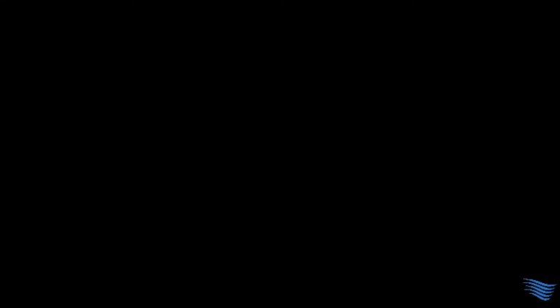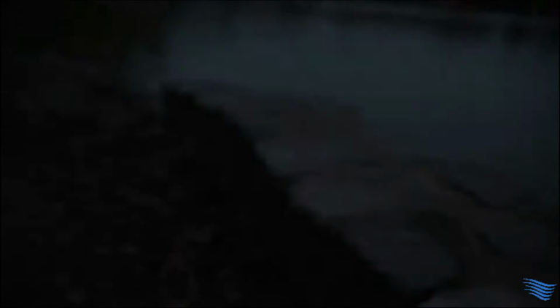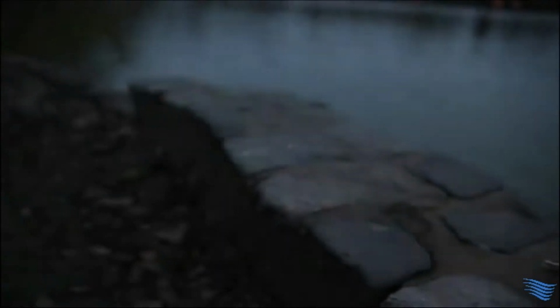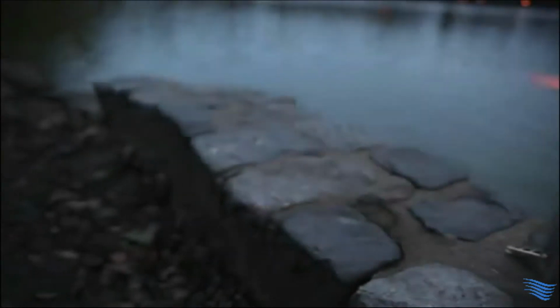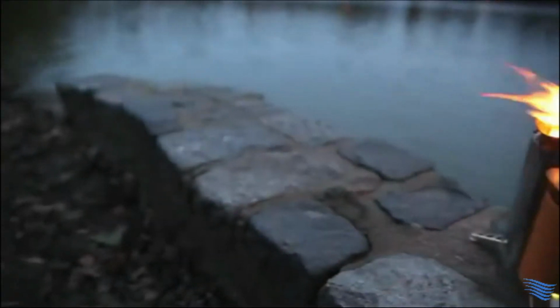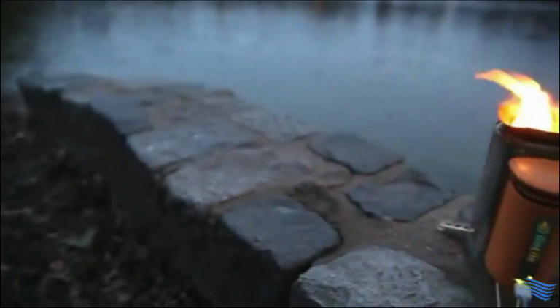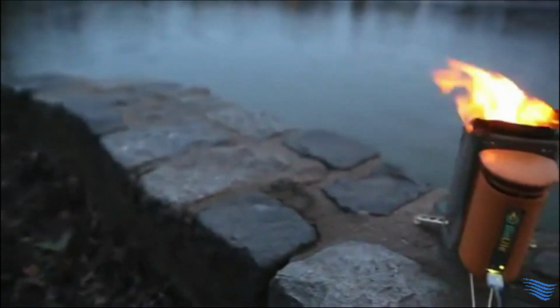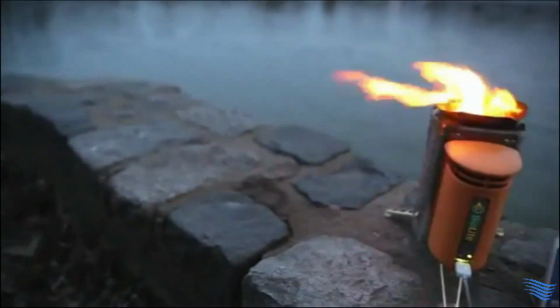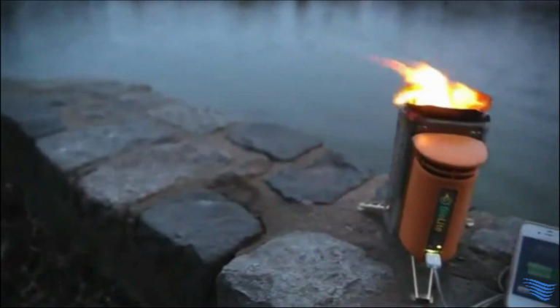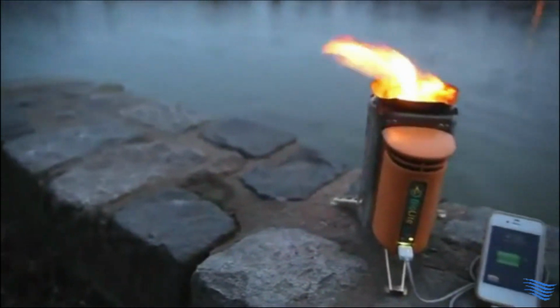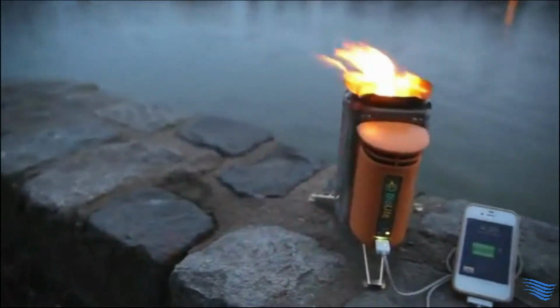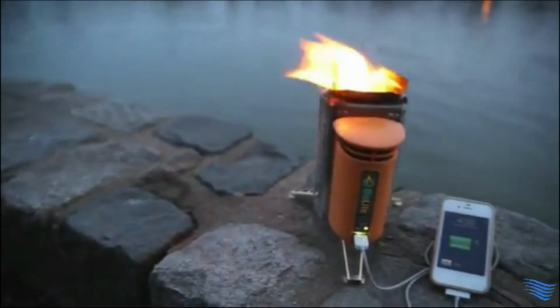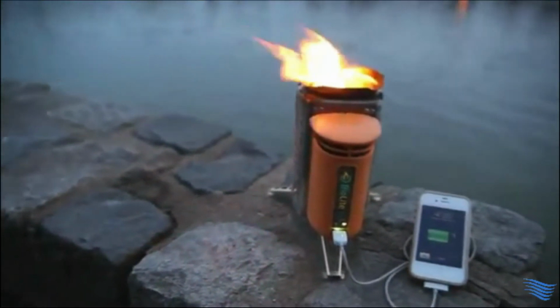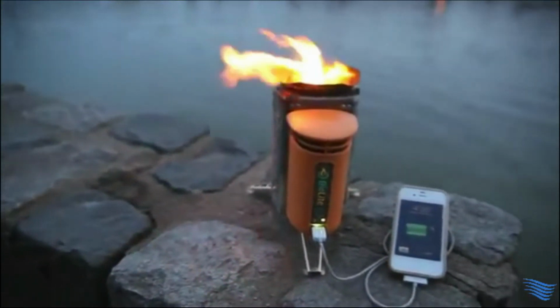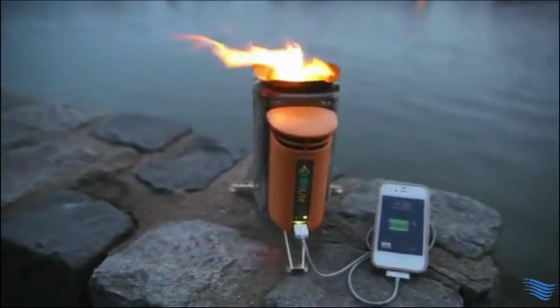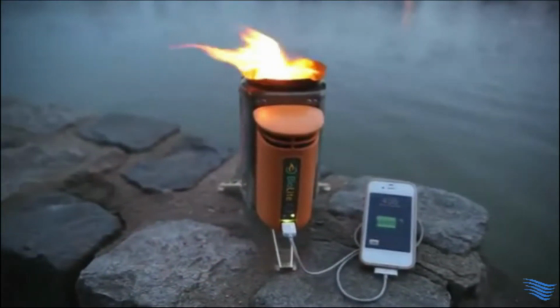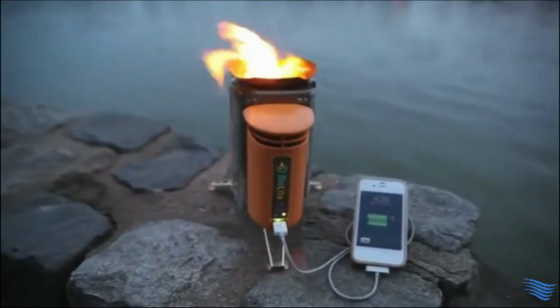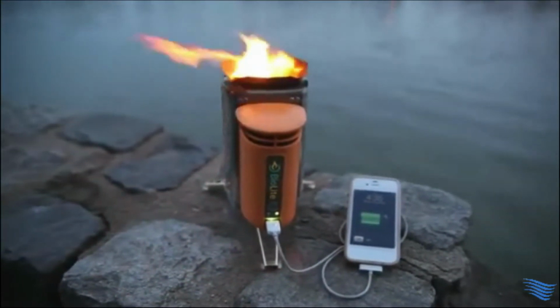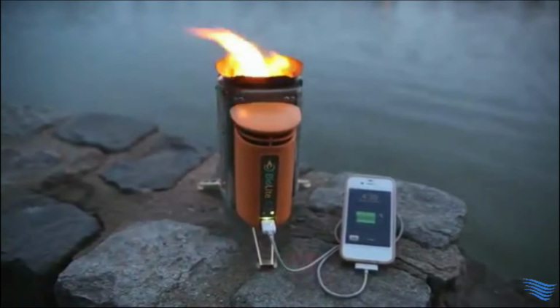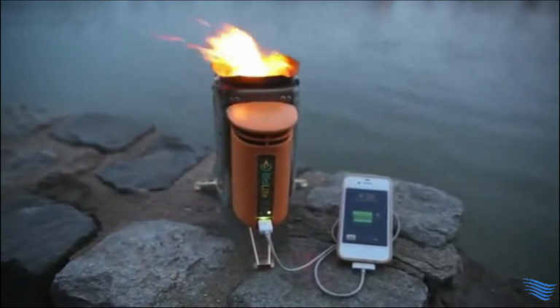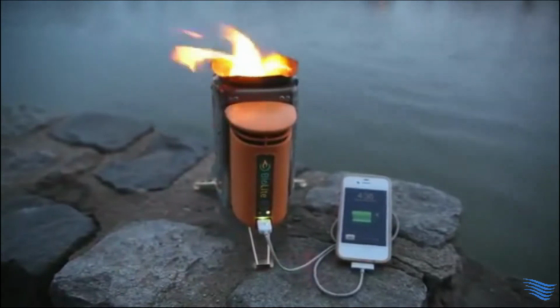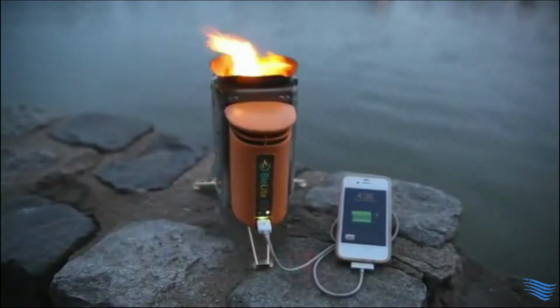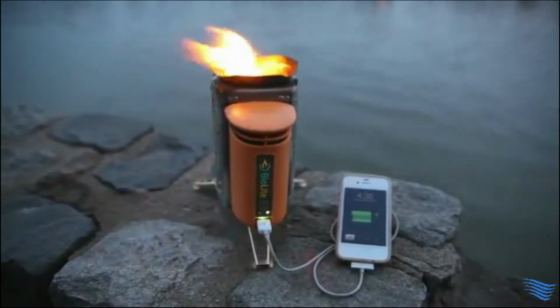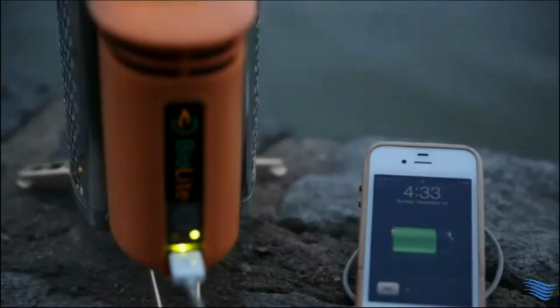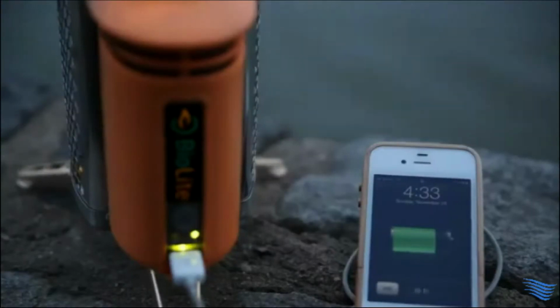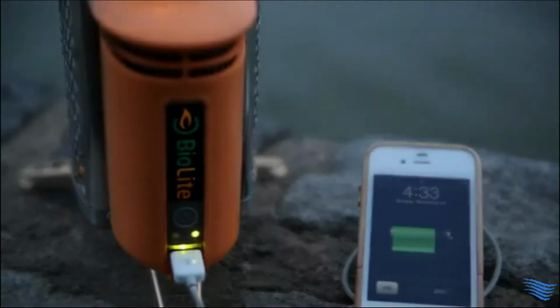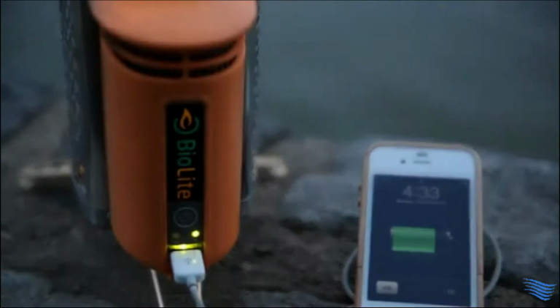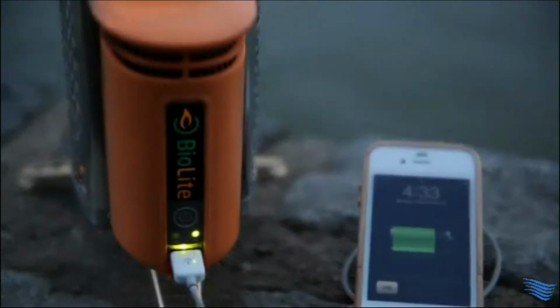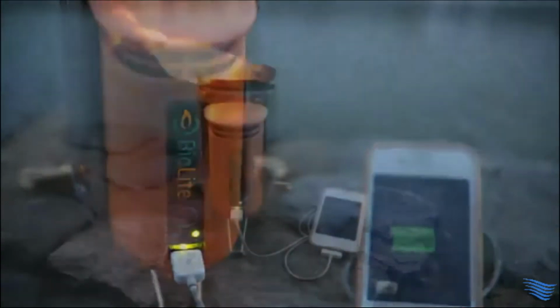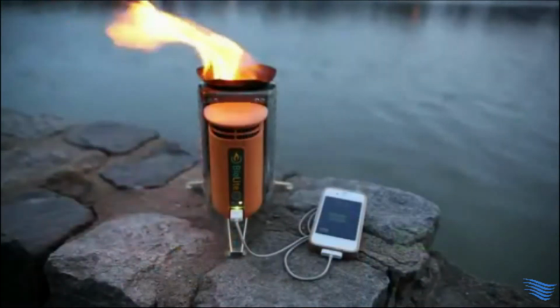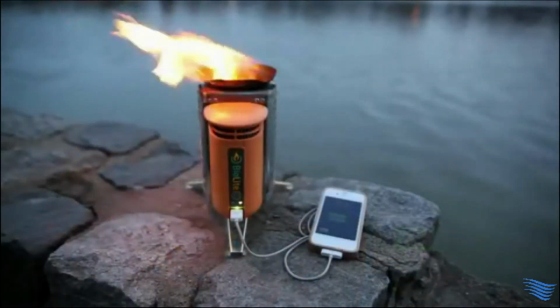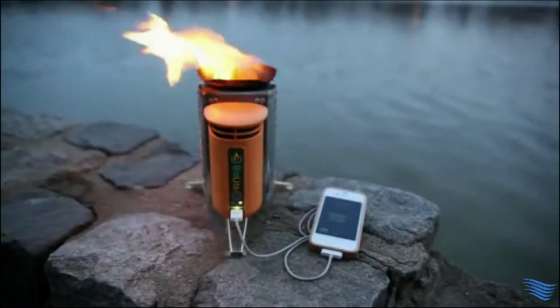Clean energy is all around us. All we need are the right tools to make use of it. BioLite stoves deliver clean cooking and electricity access using nothing but wood for fuel.